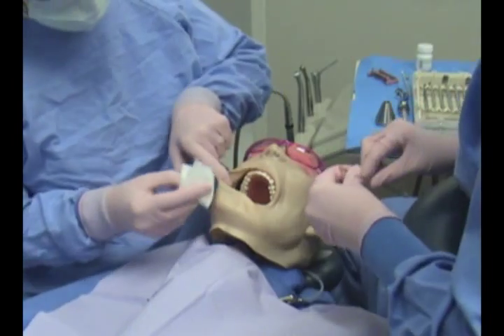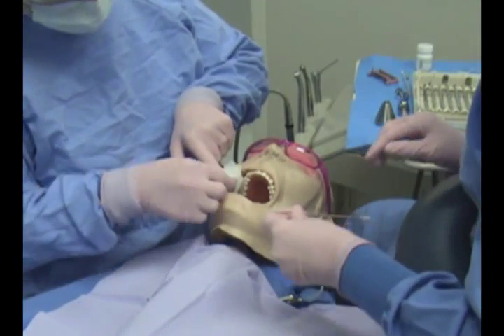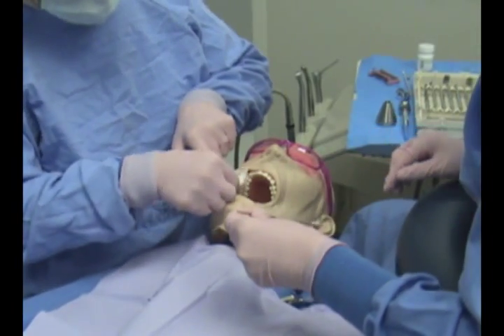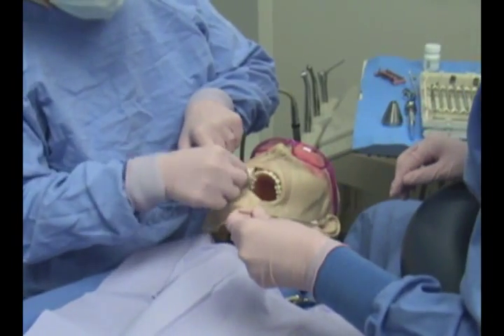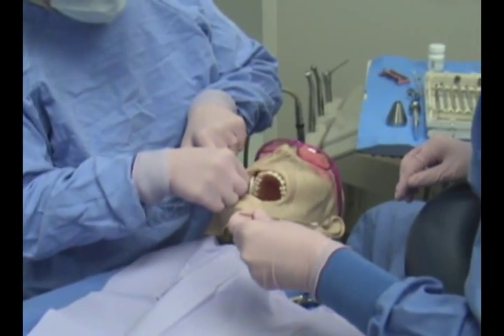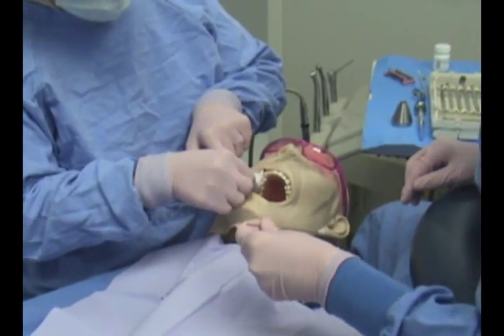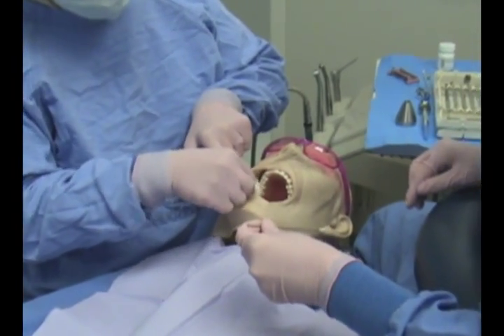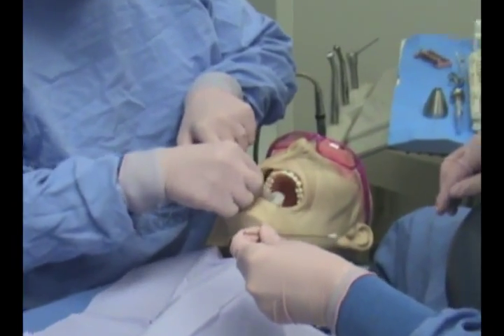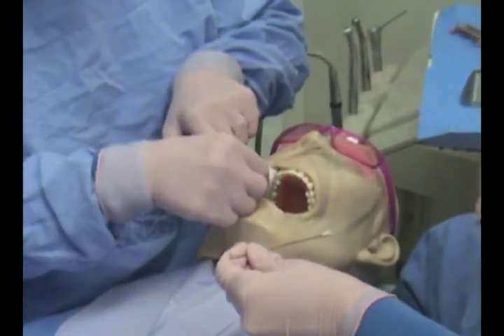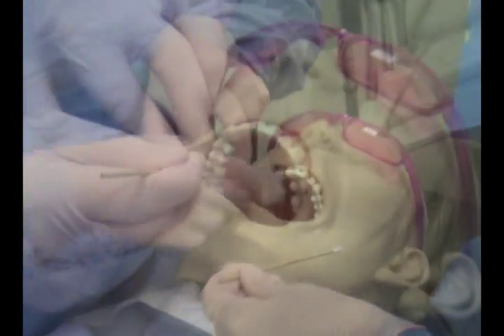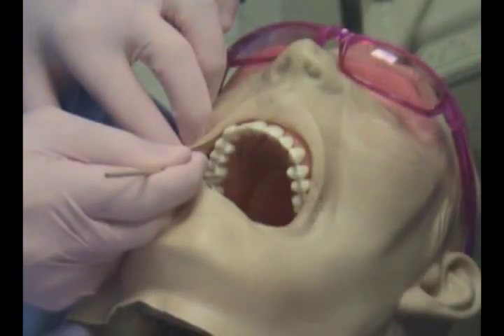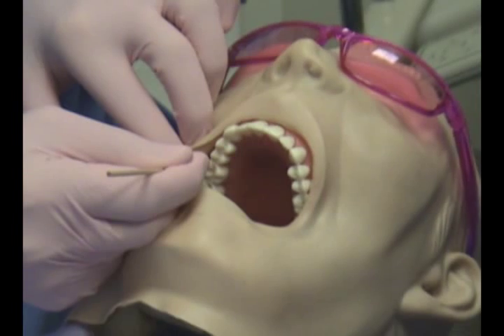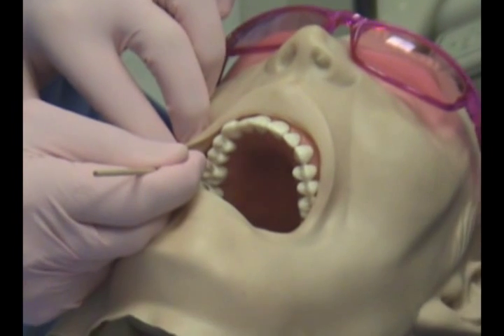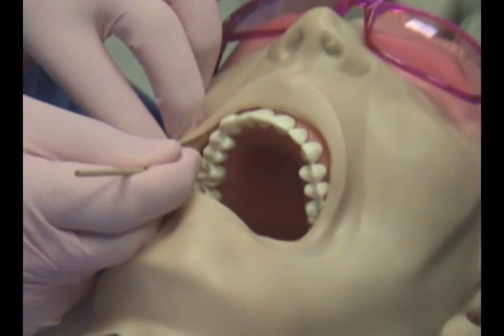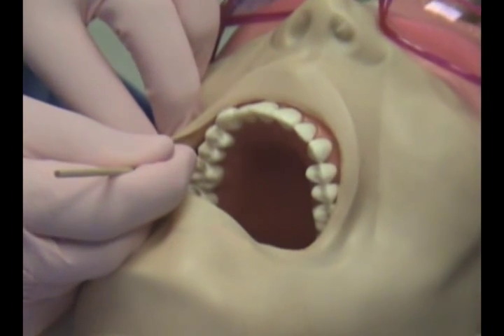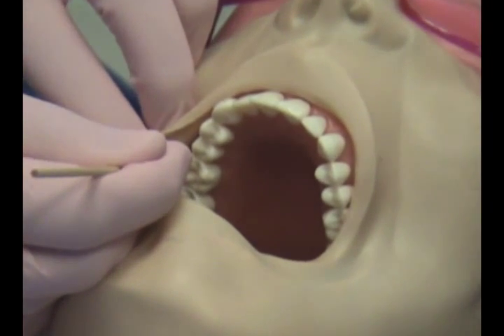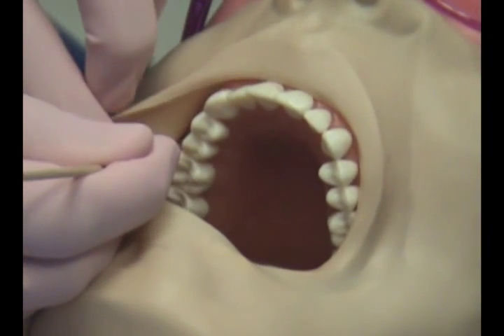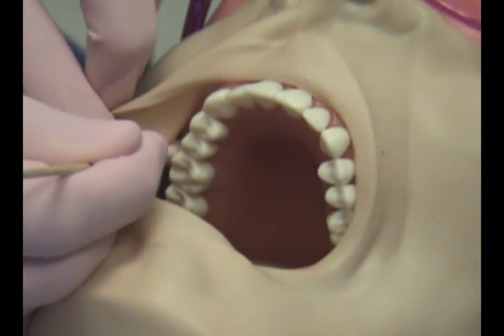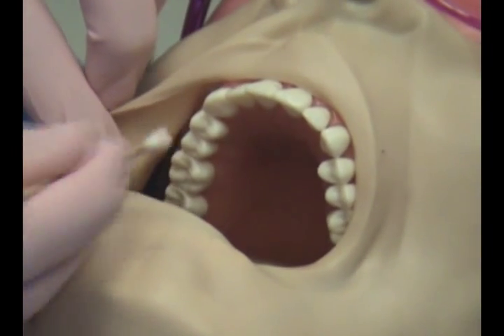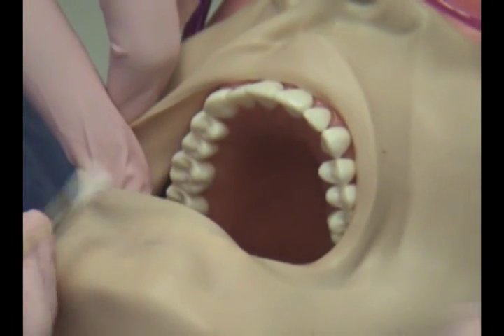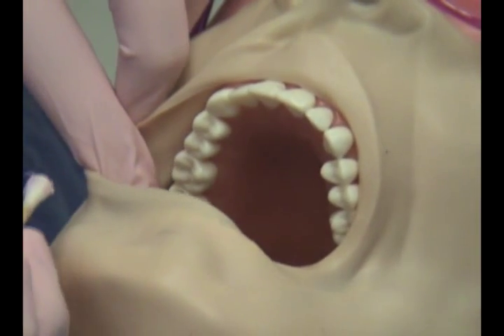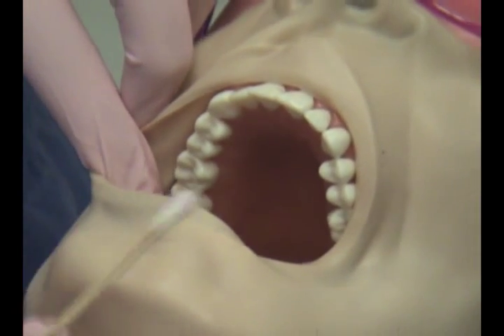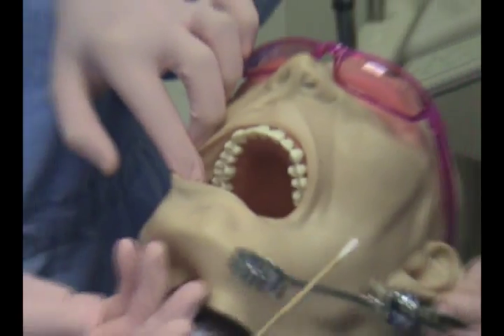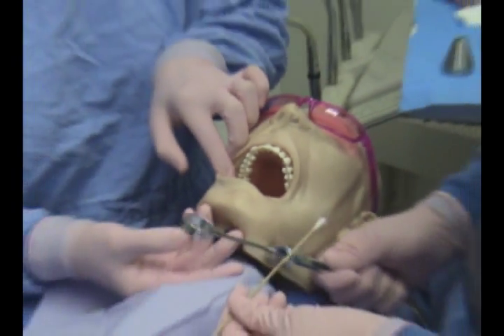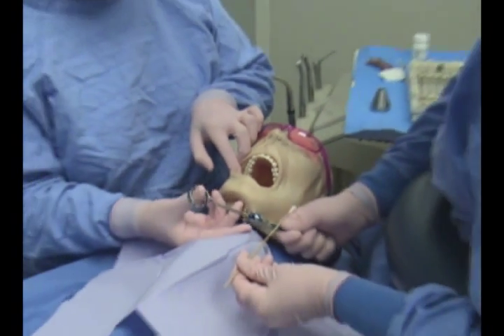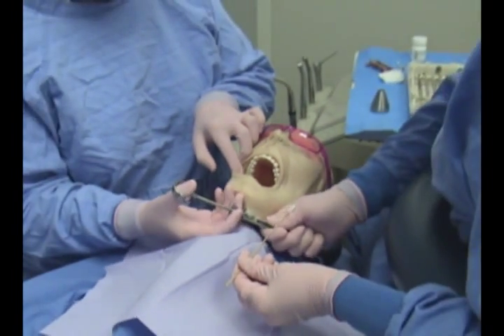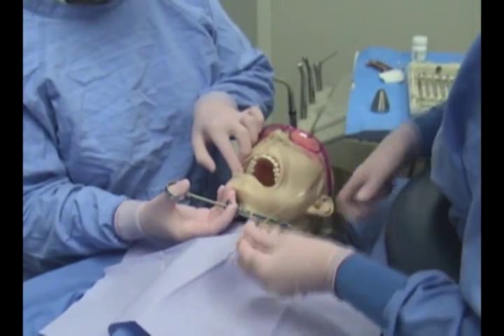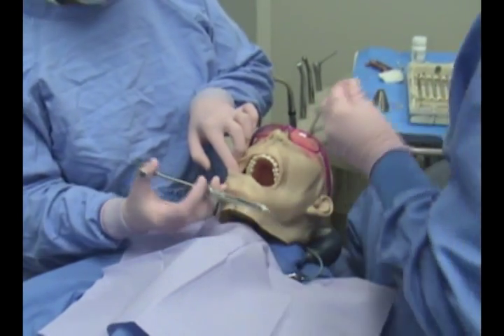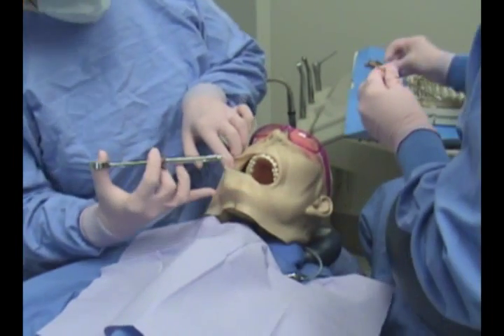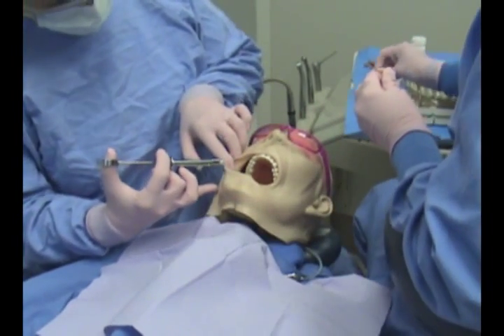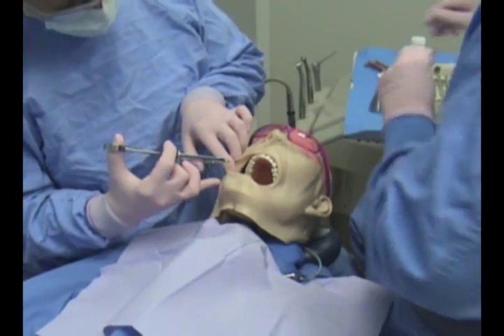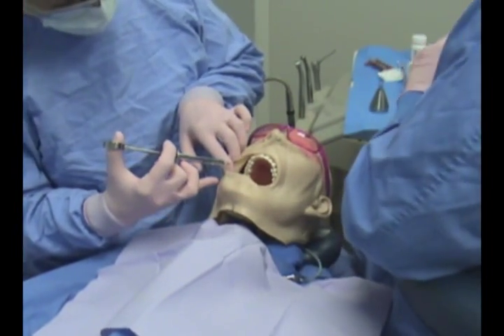The injection site will be dried with a 2x2 gauze. Topical anesthetic is now placed at the injection site. The local anesthetic is now administered to the patient.